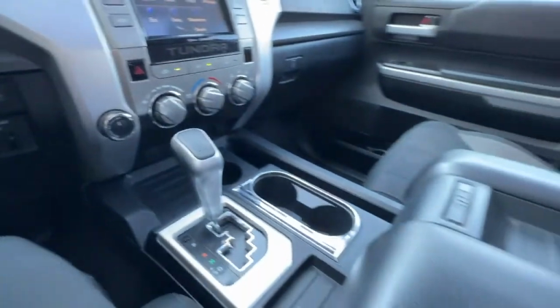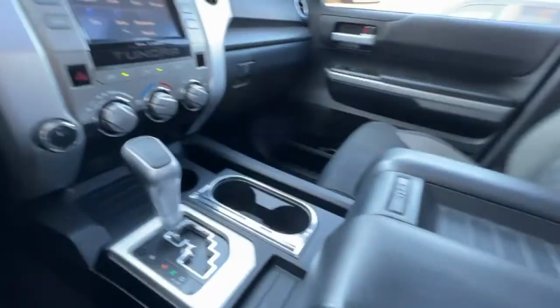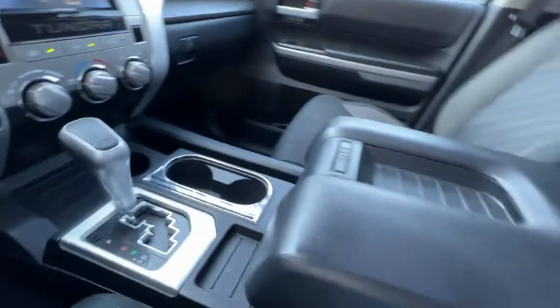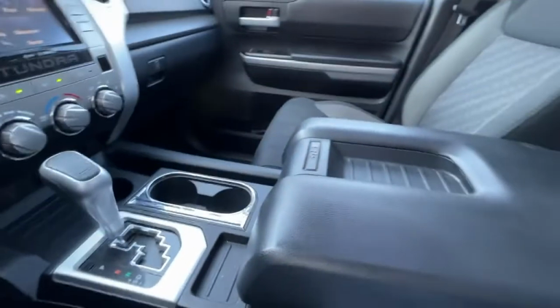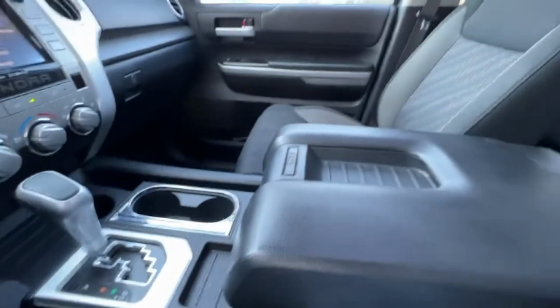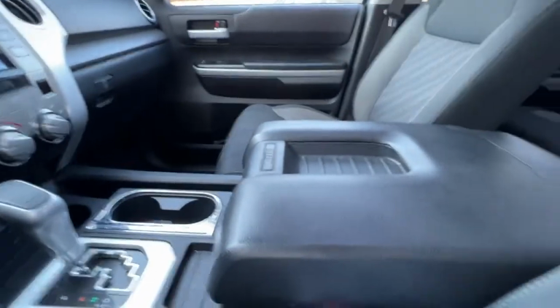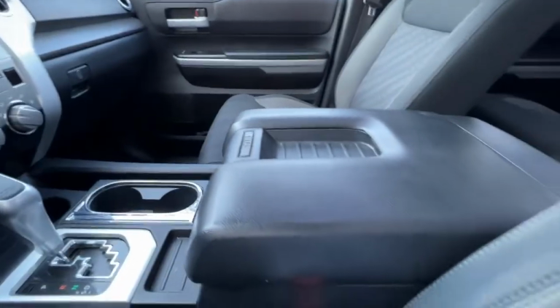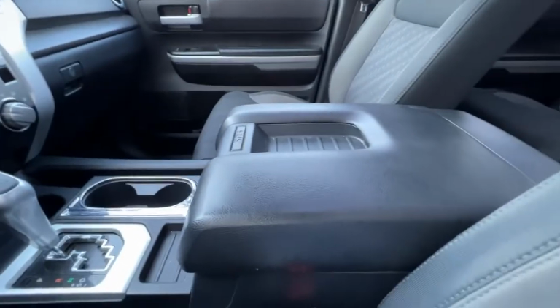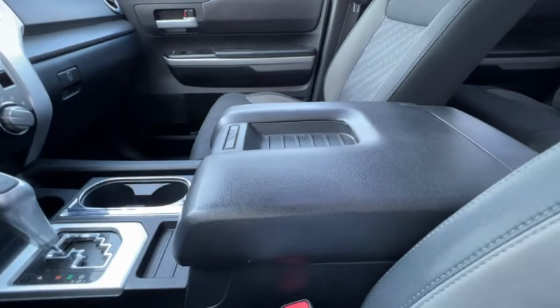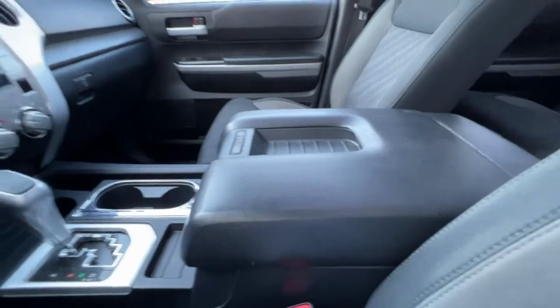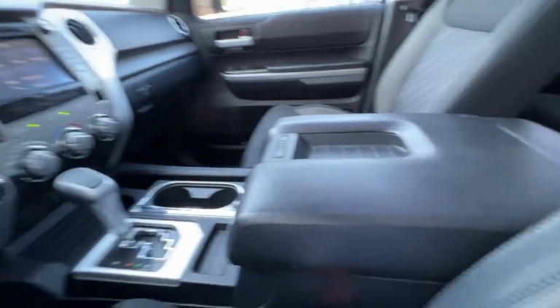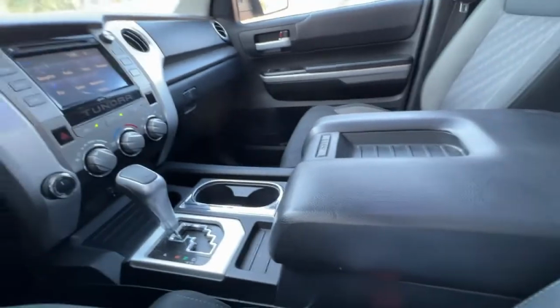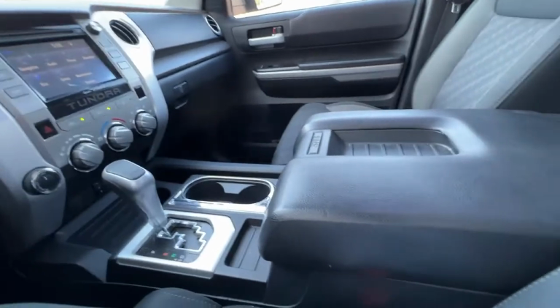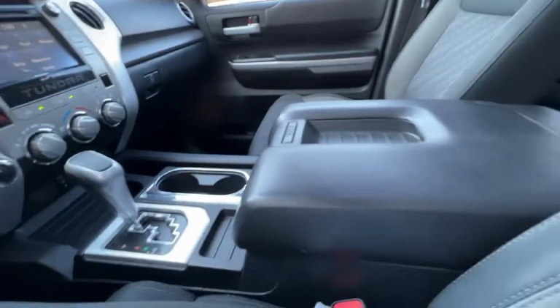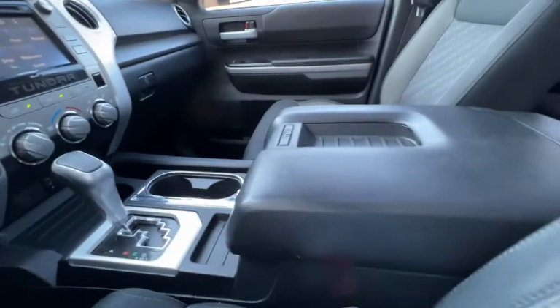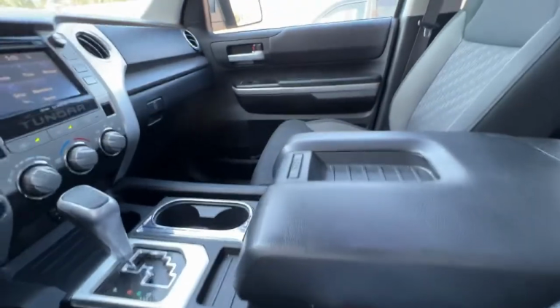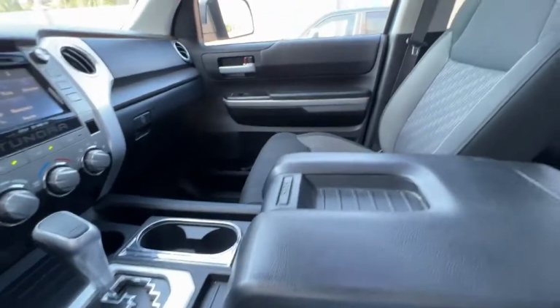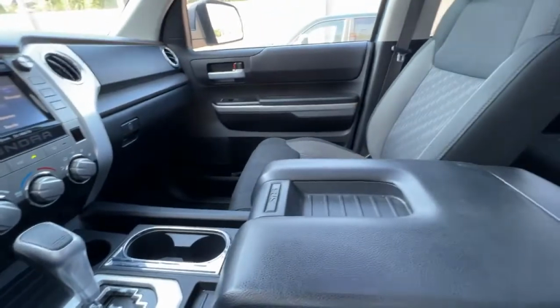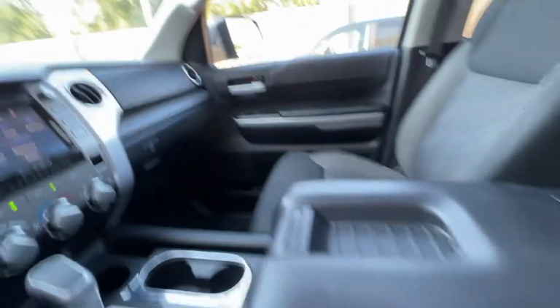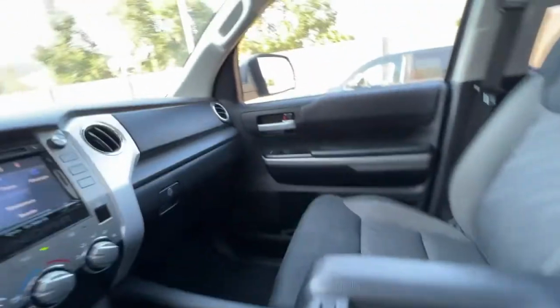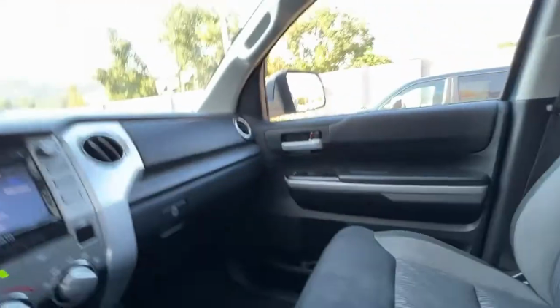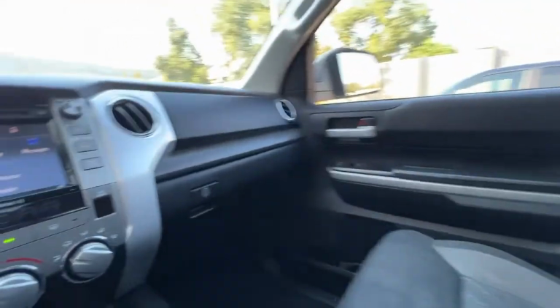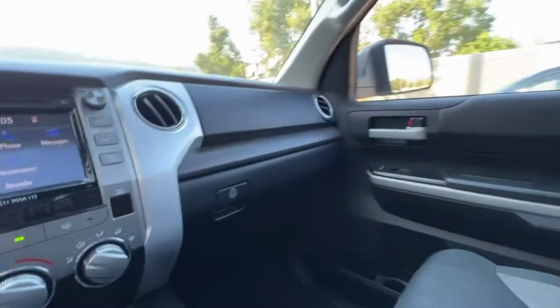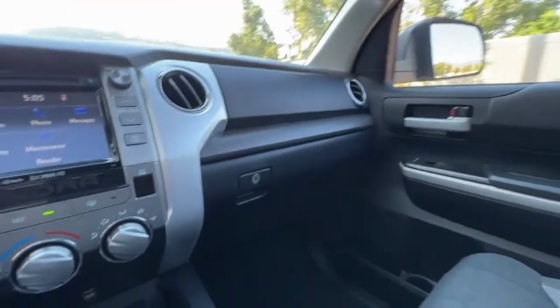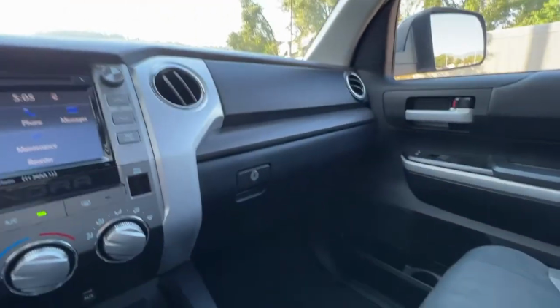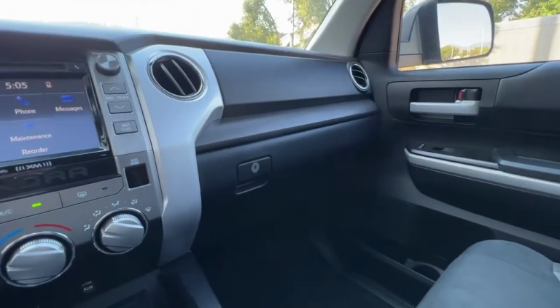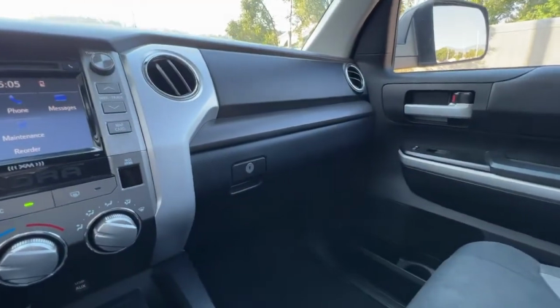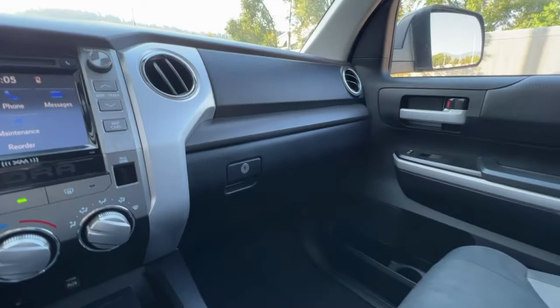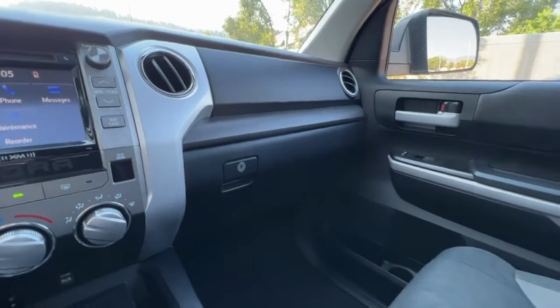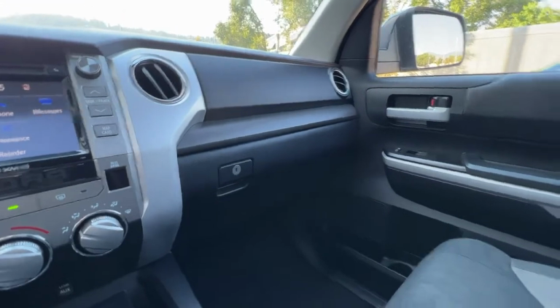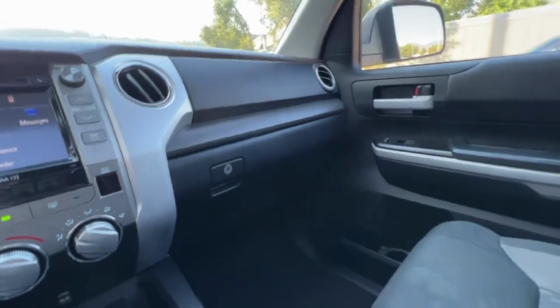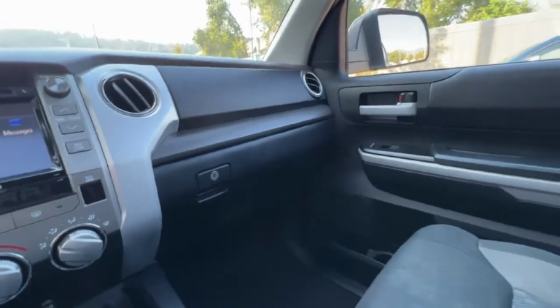We've got a nice giant center console here which has tons of room, and then we've got the locking glove box as well, which is always very handy.